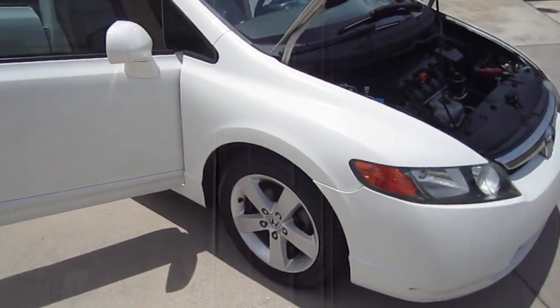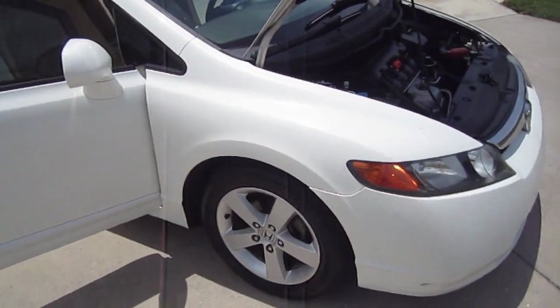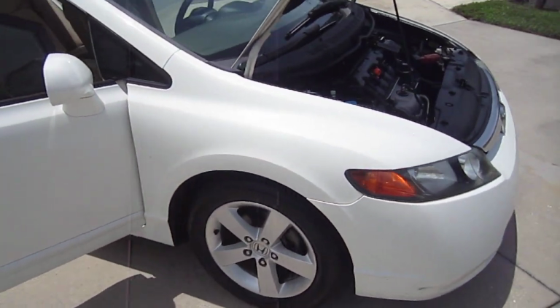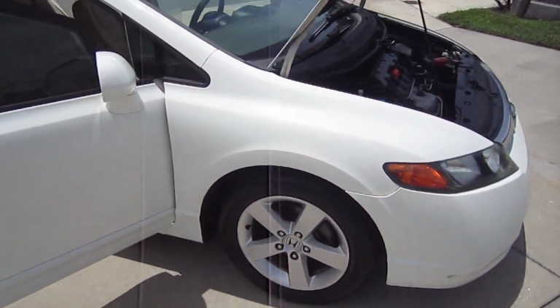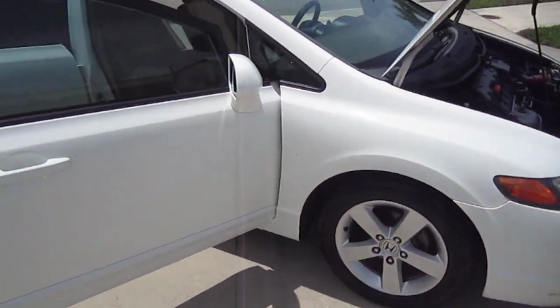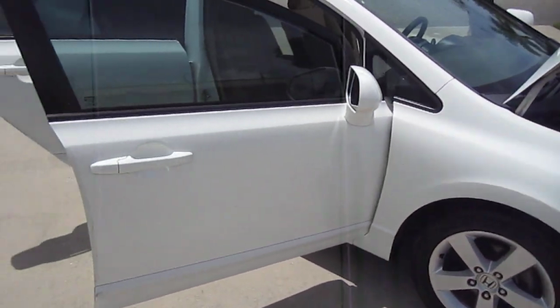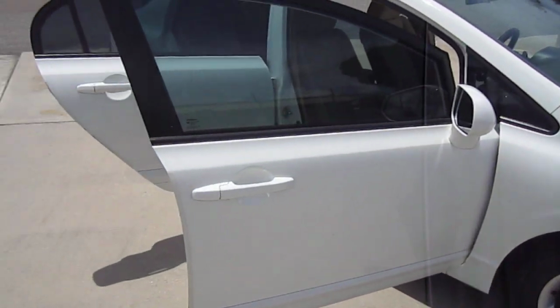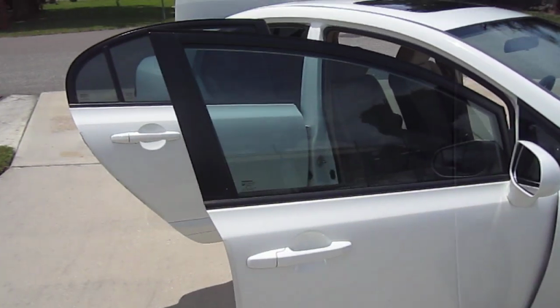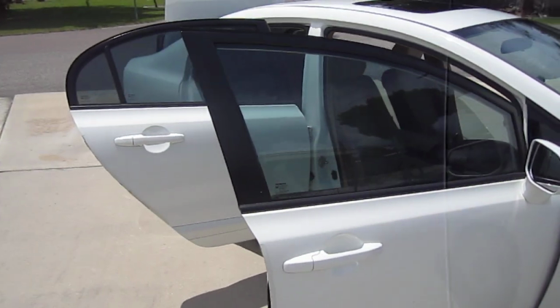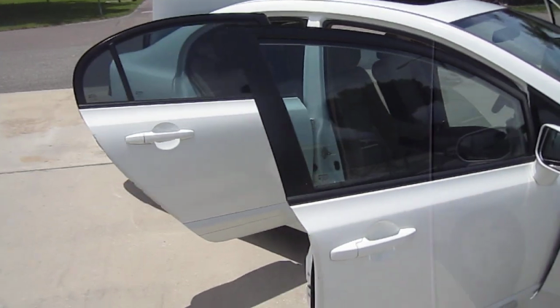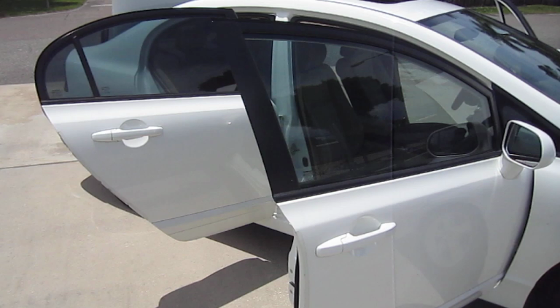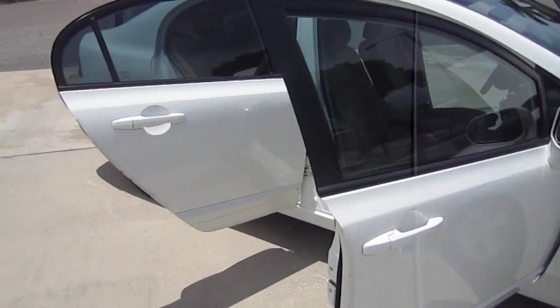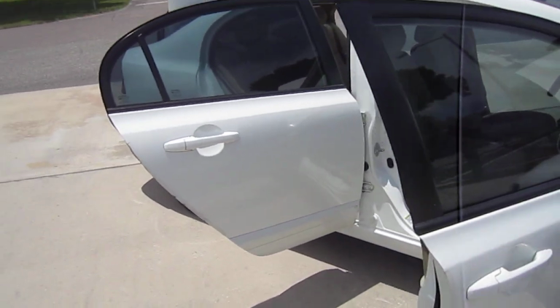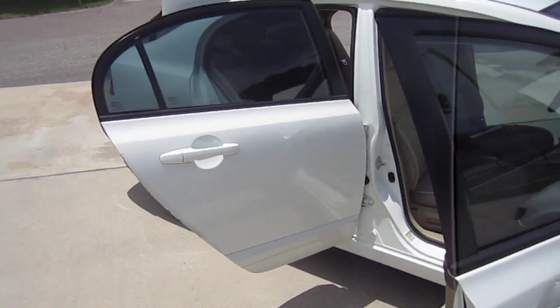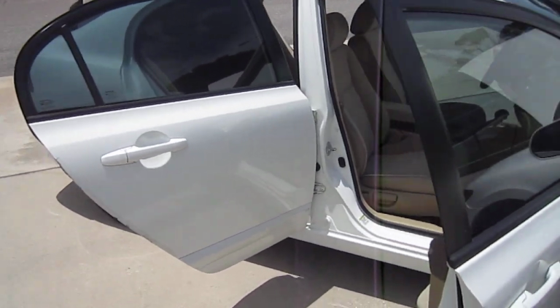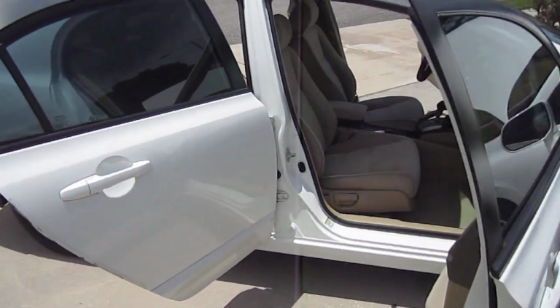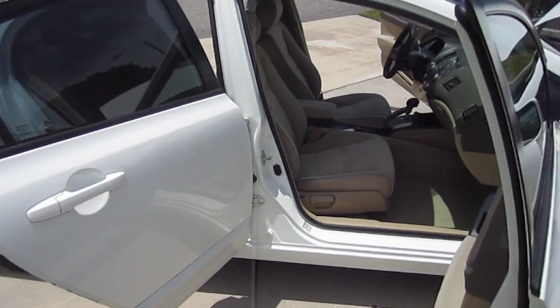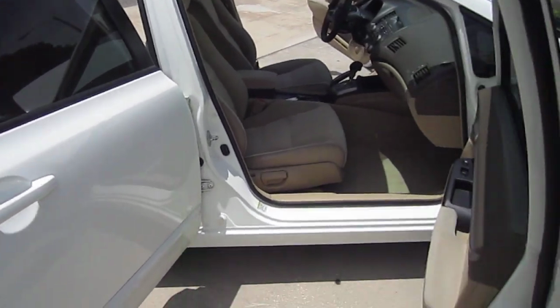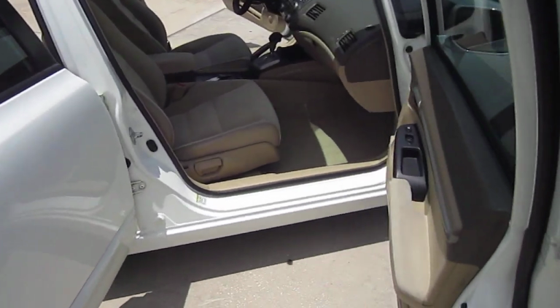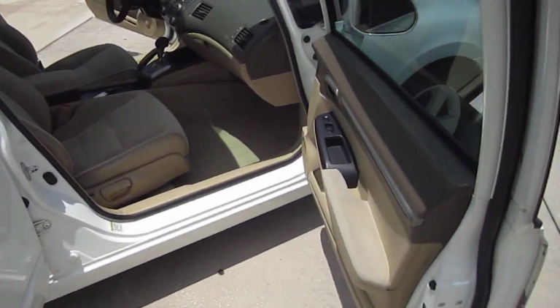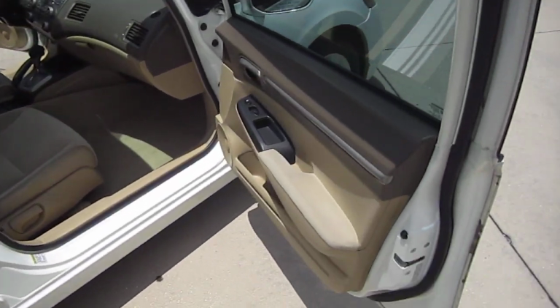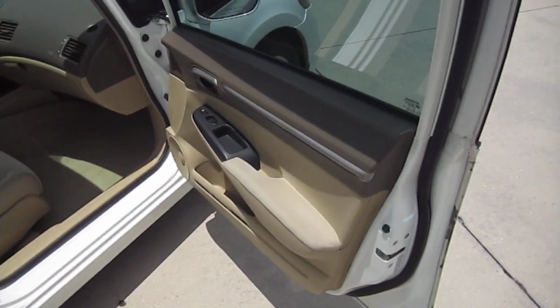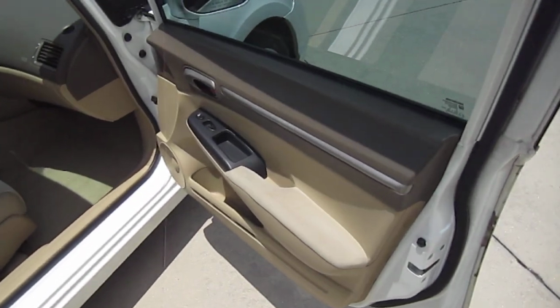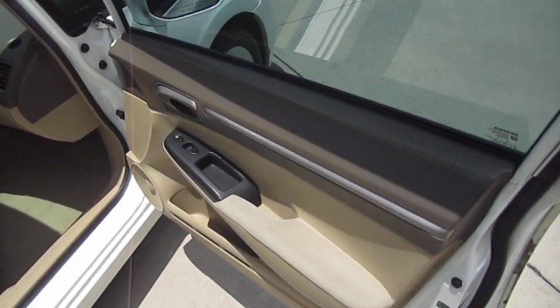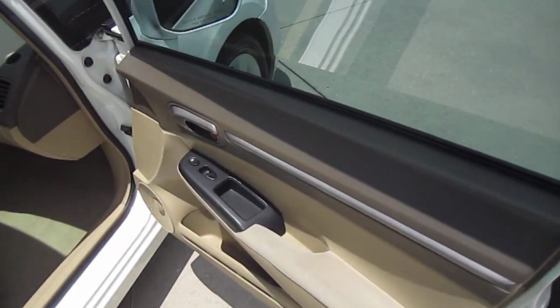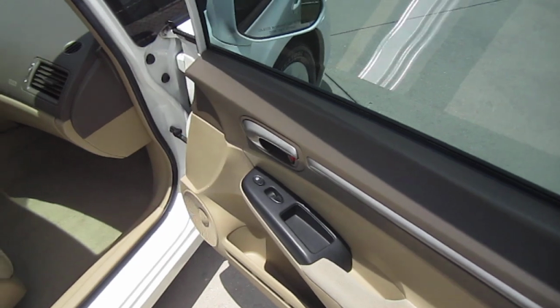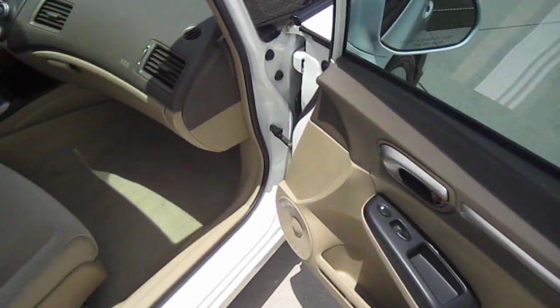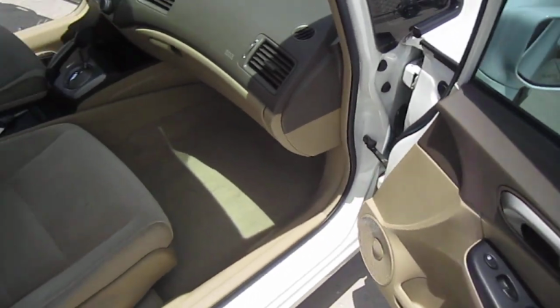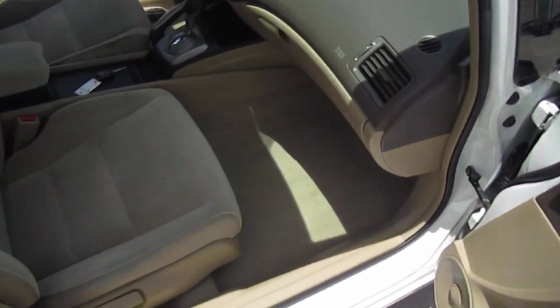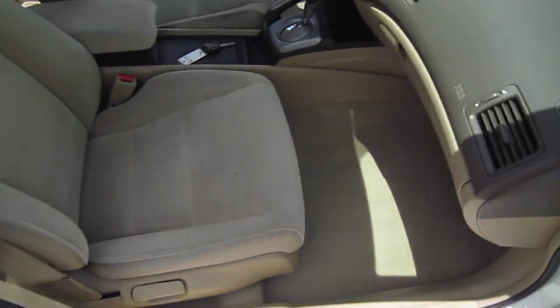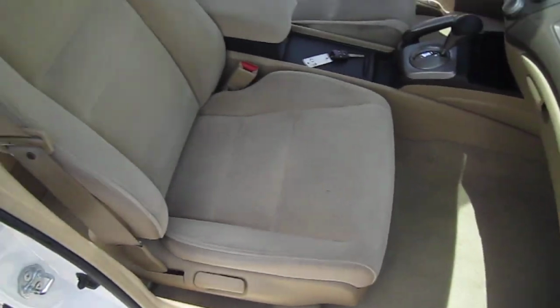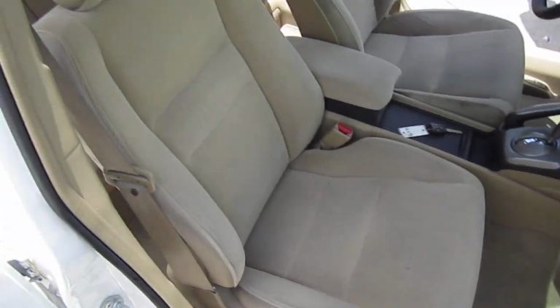Tires were put on two years ago and still show excellent tread life left, so no worries there. Tinted windows throughout, keyless entry on this one. It comes equipped with power windows, locks, mirrors, and power sunroof.